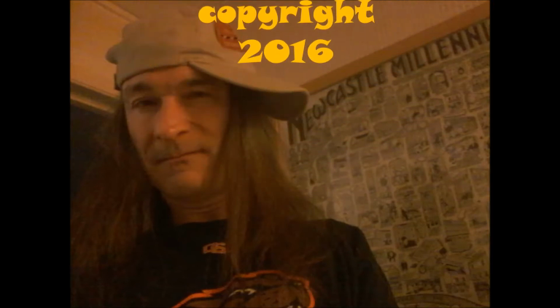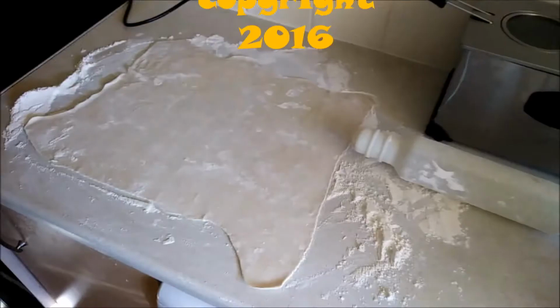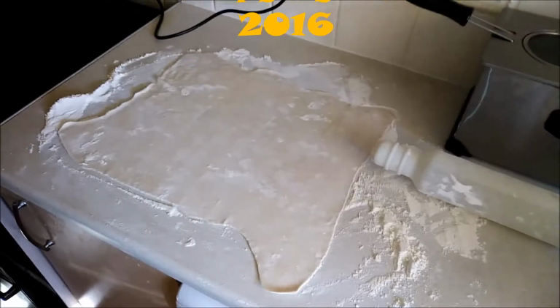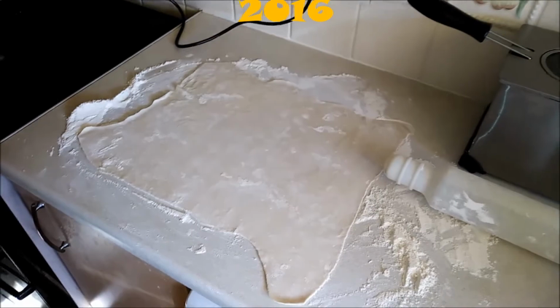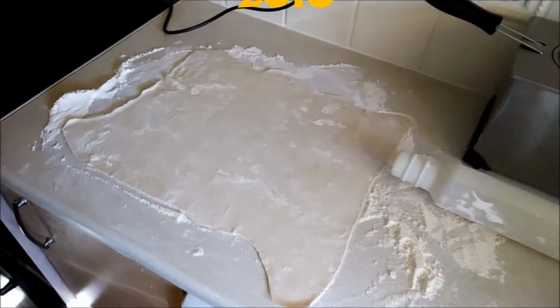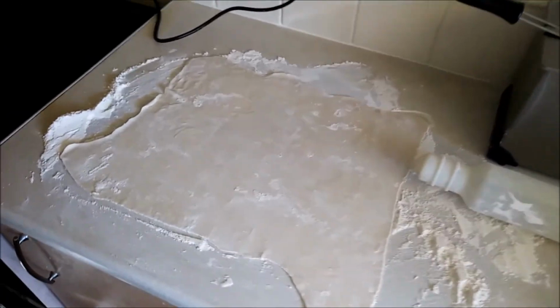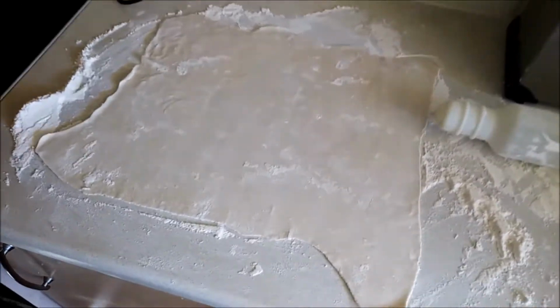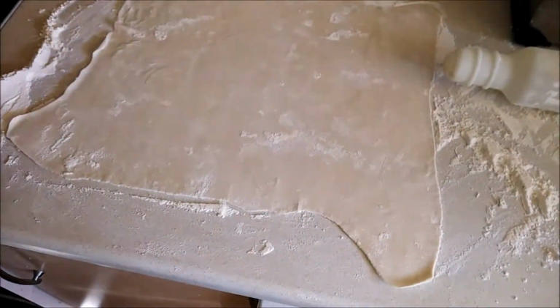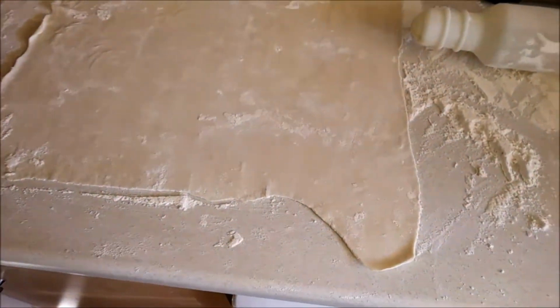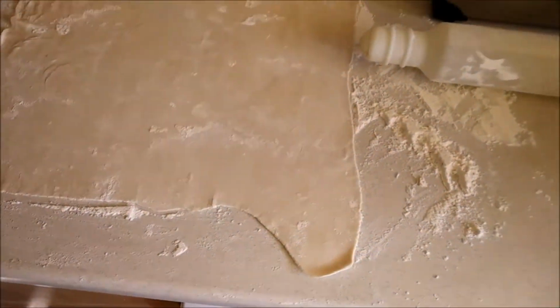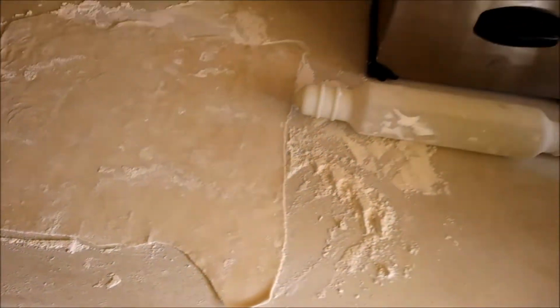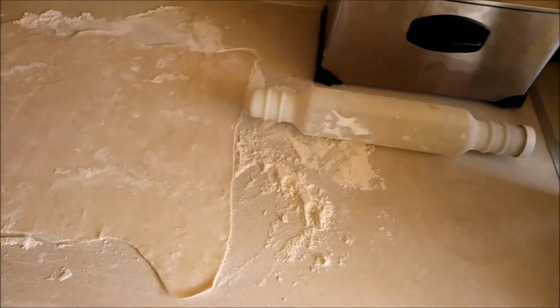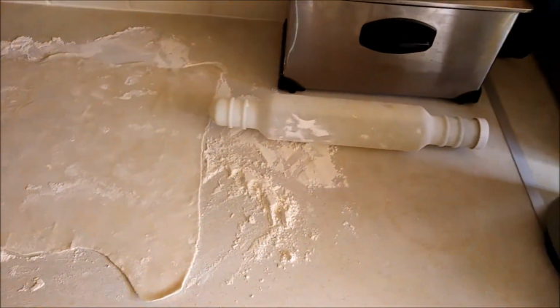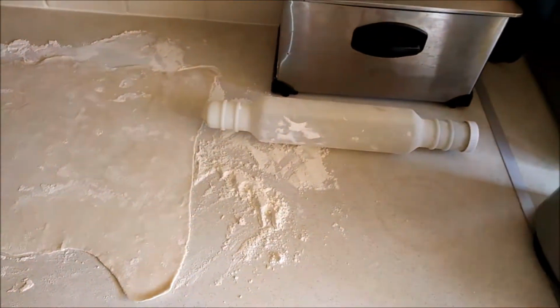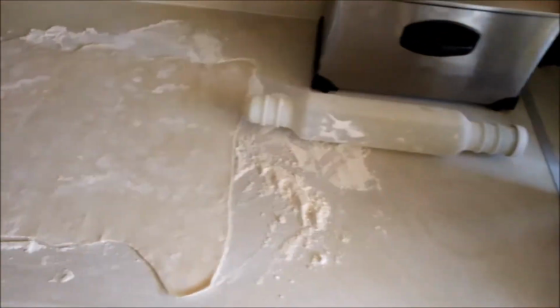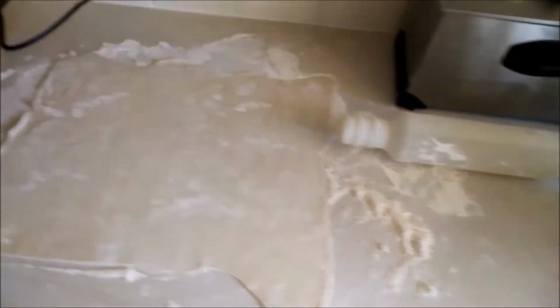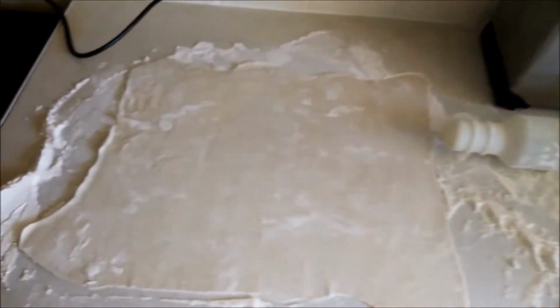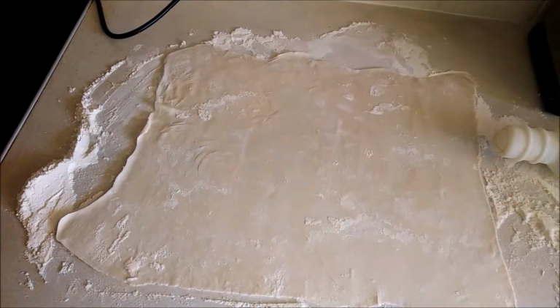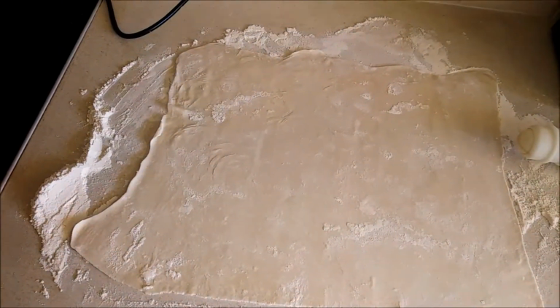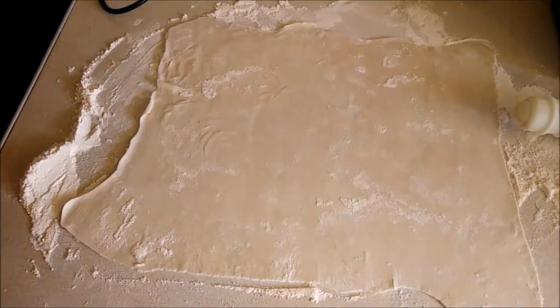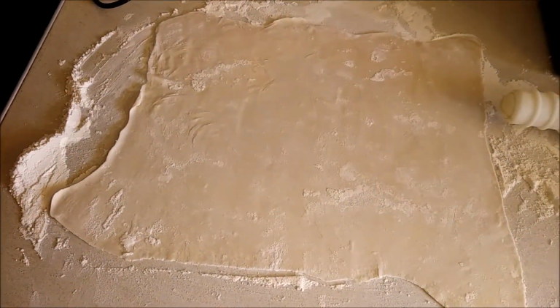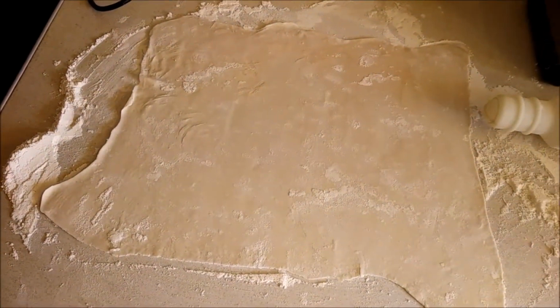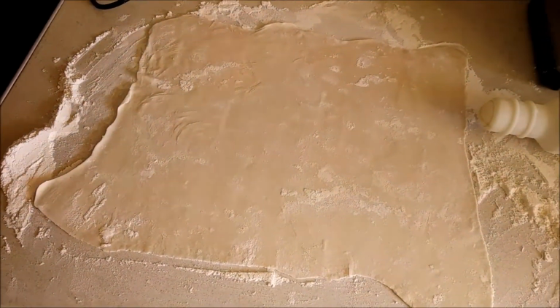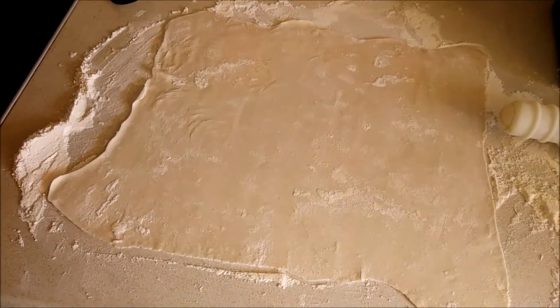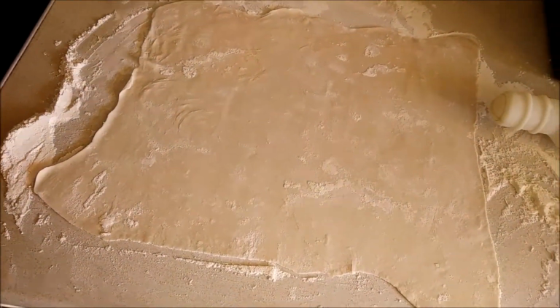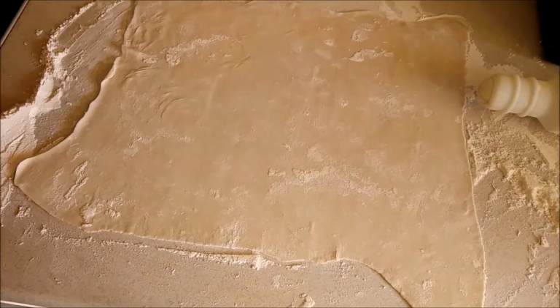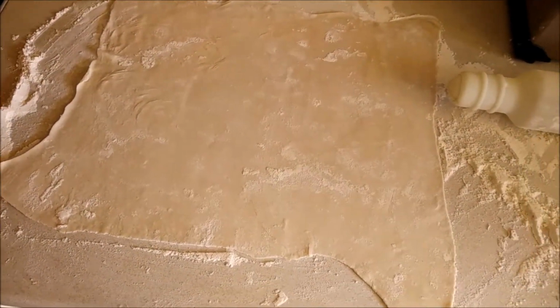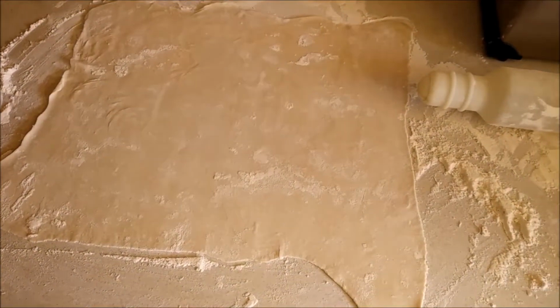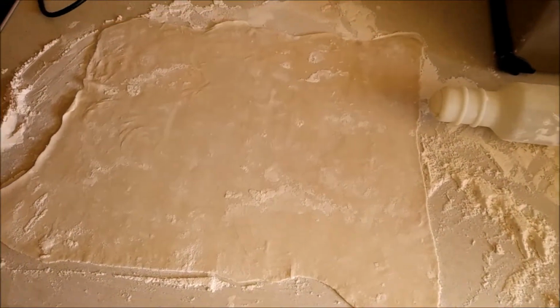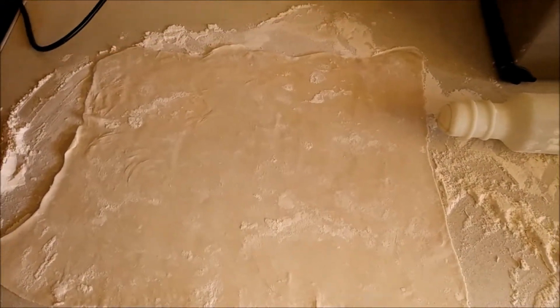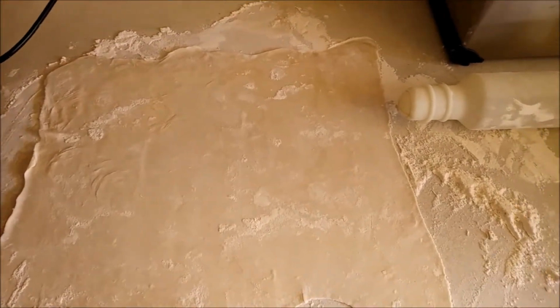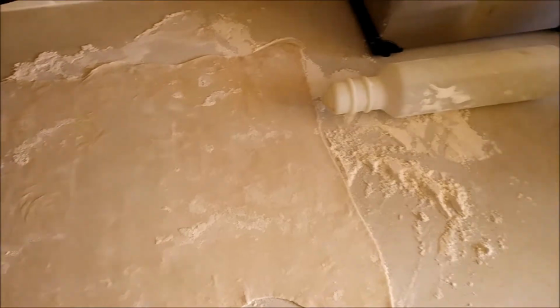Hello Hammerheads, so here's my pastry so far — just rolled it out. Gonna let it sit for five minutes for best results.